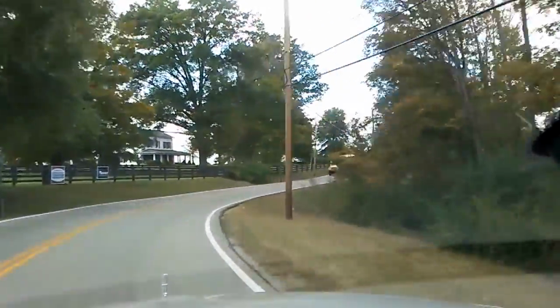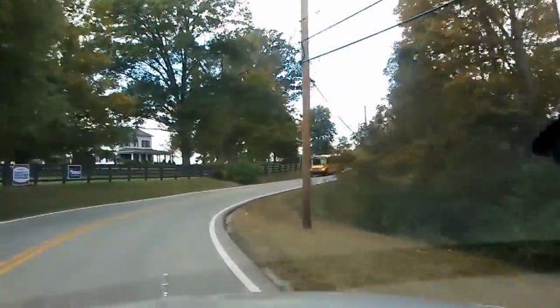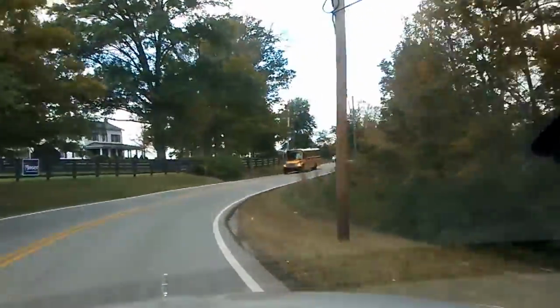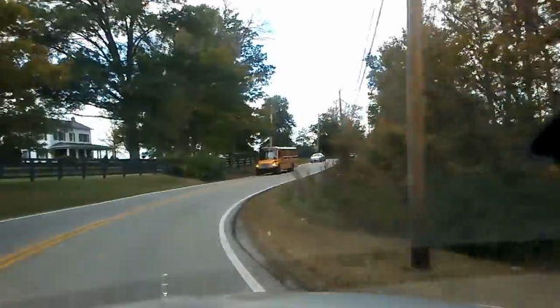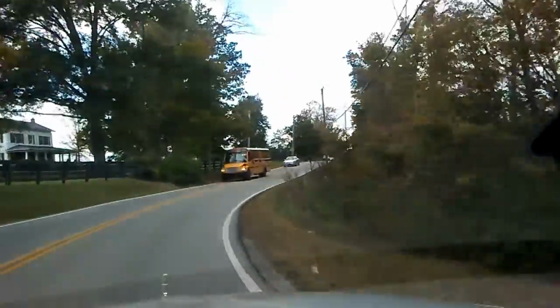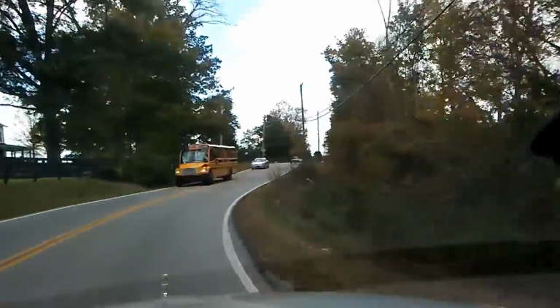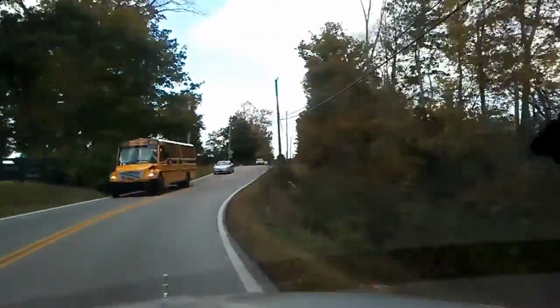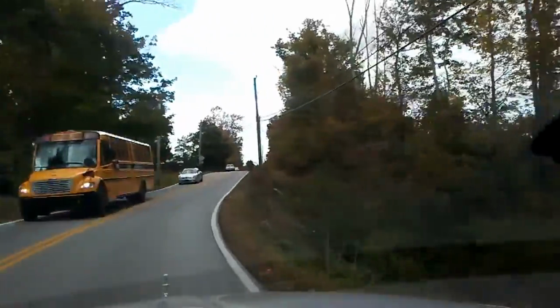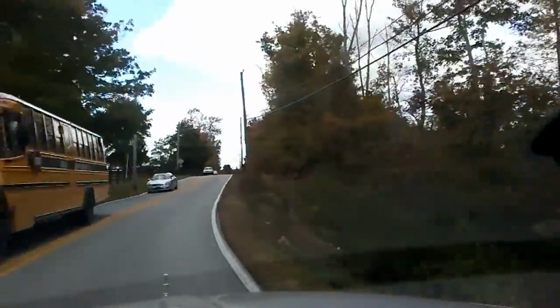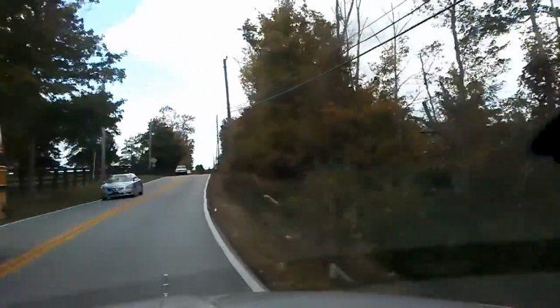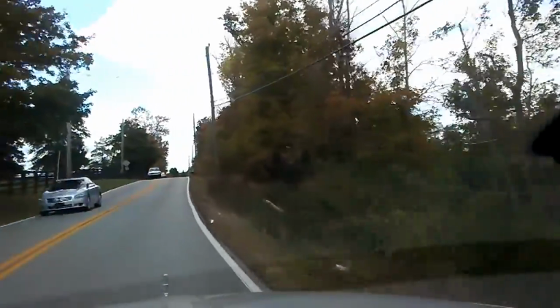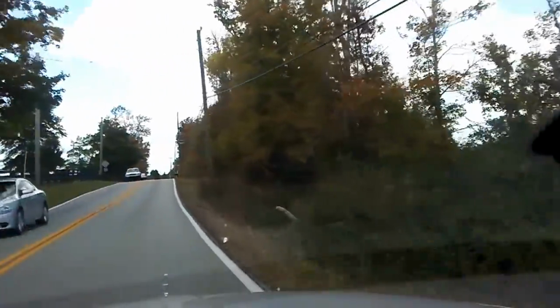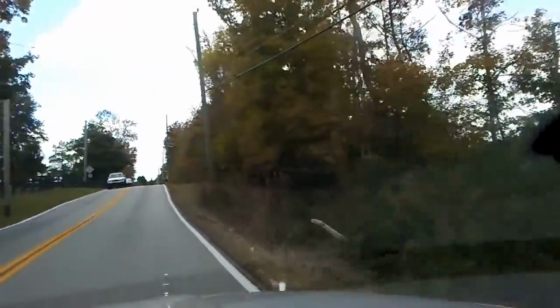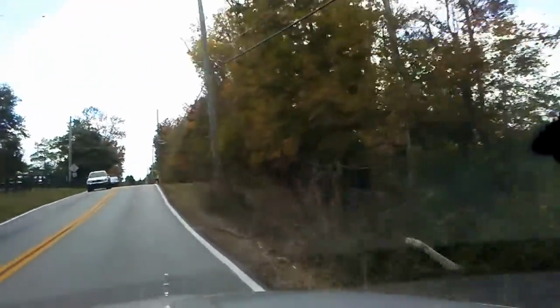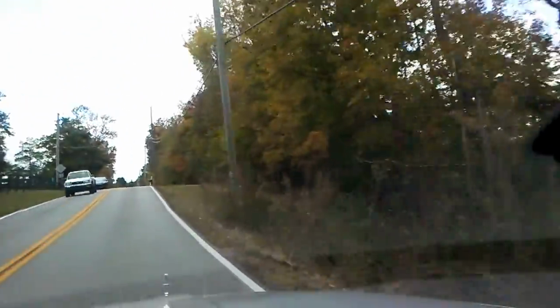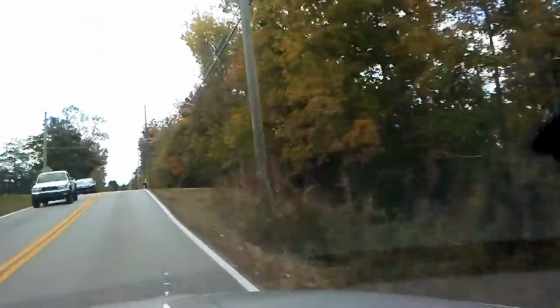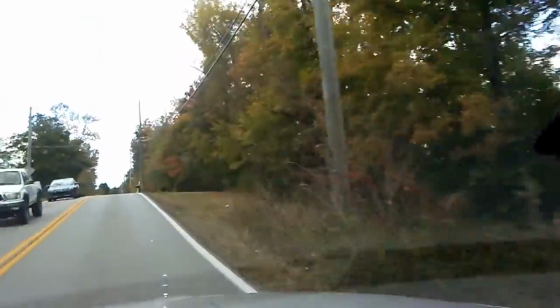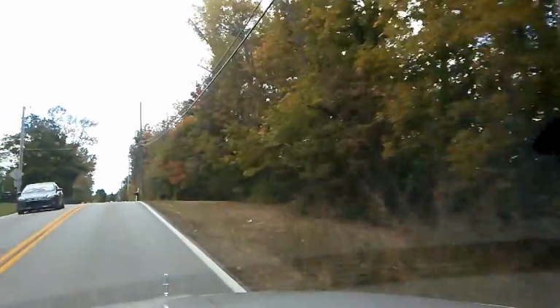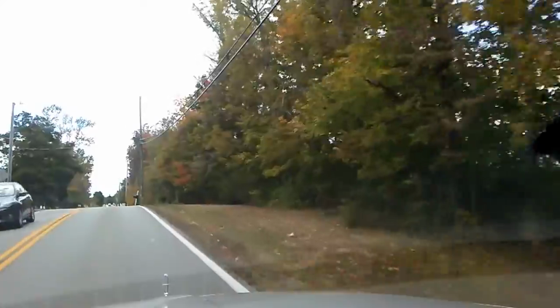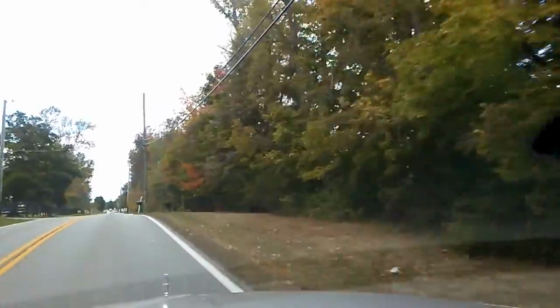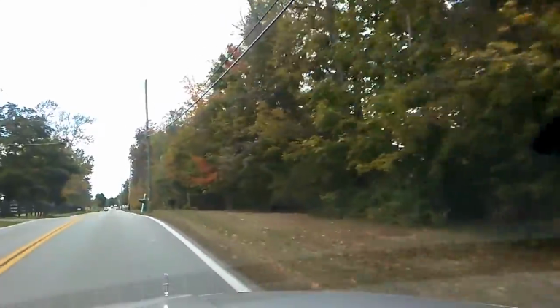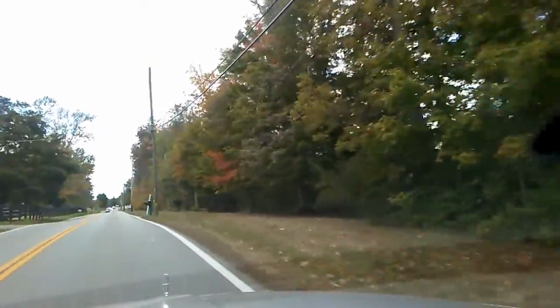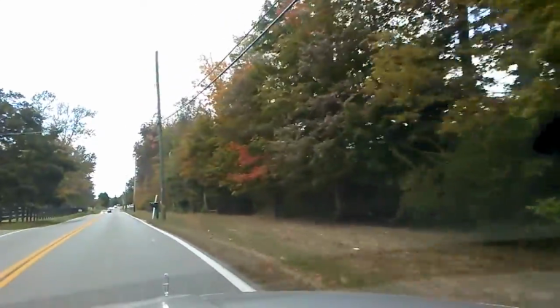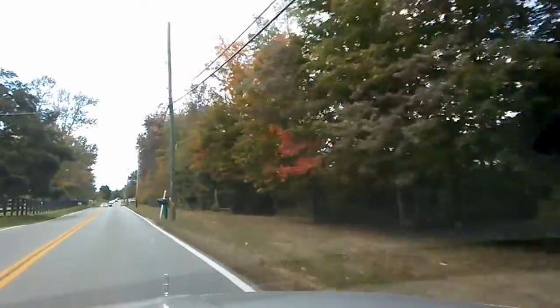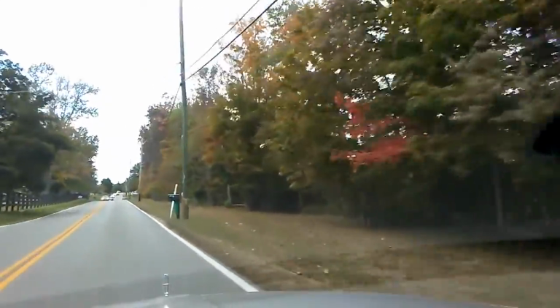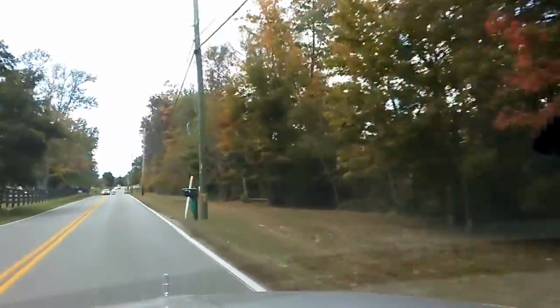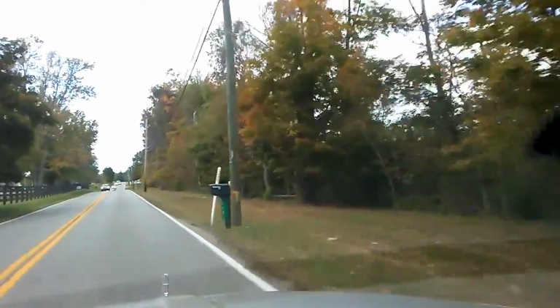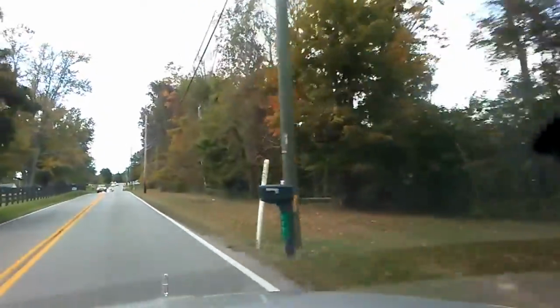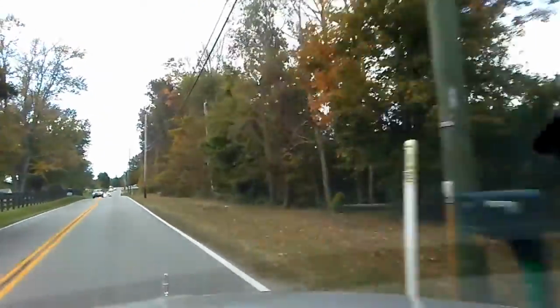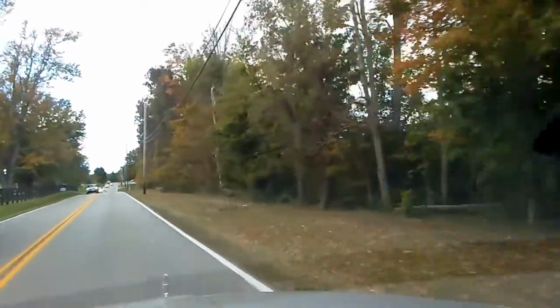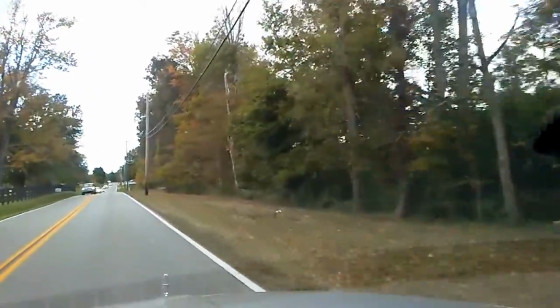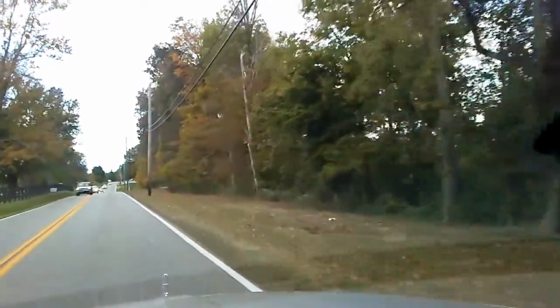Some of y'all say you feel like you're in the car with me. I guess you really feel like you're in the car now watching the road. There's some red on that tree.